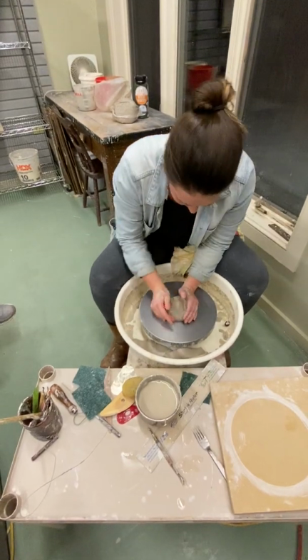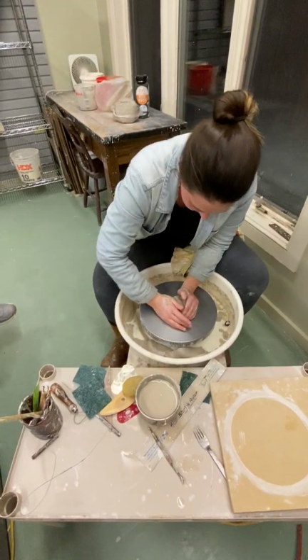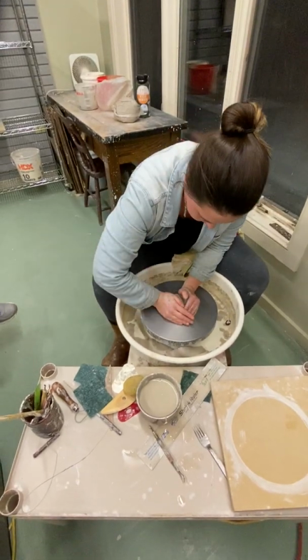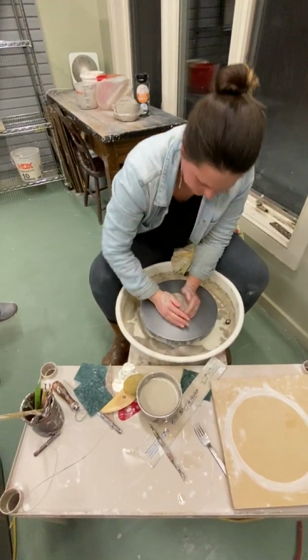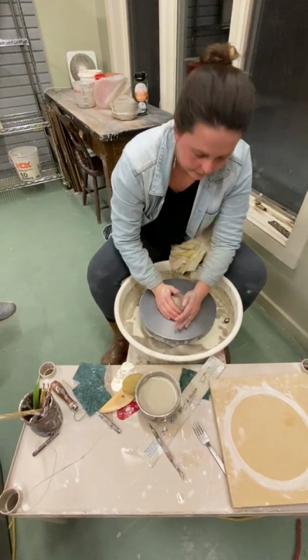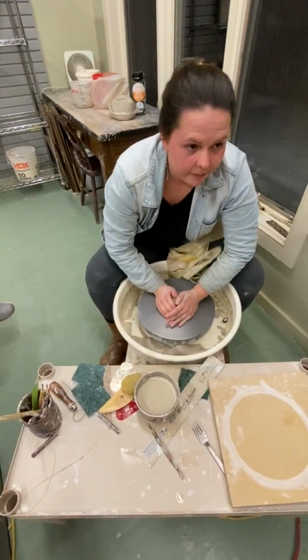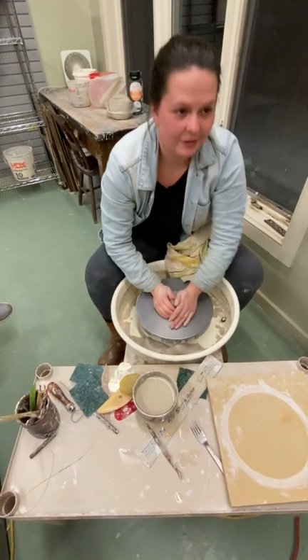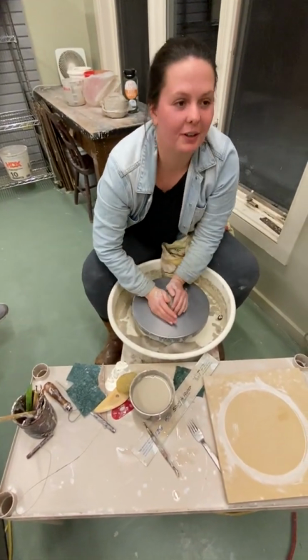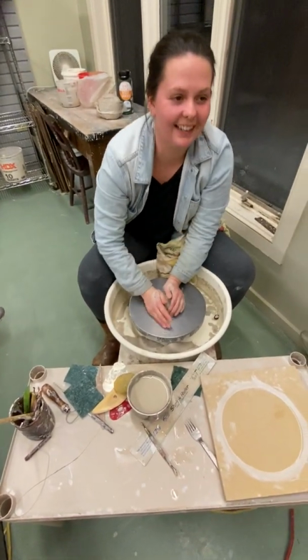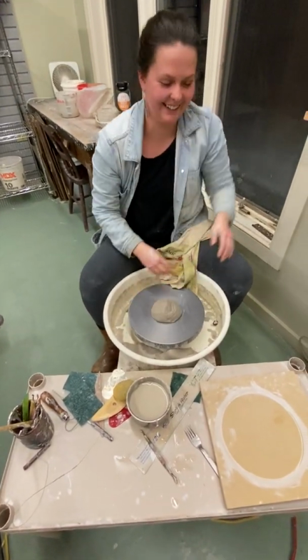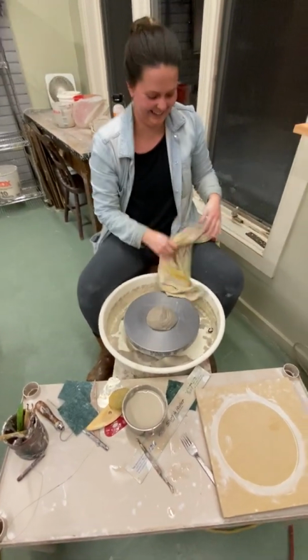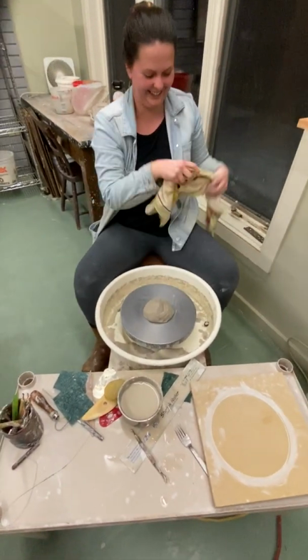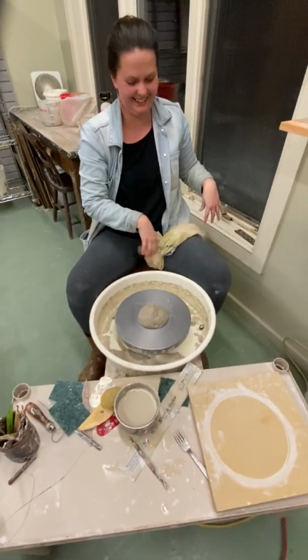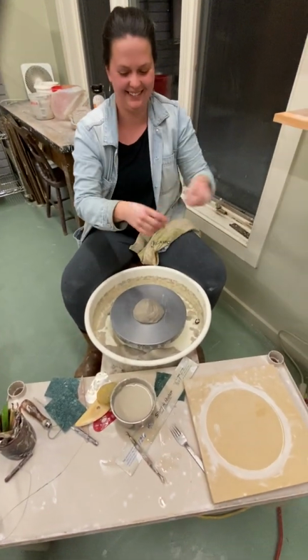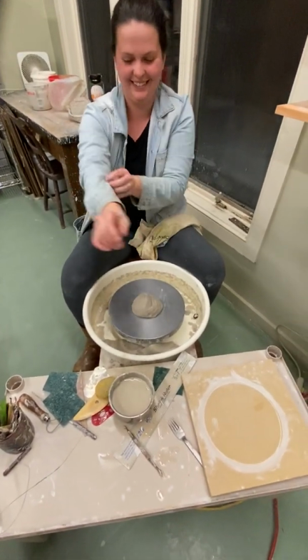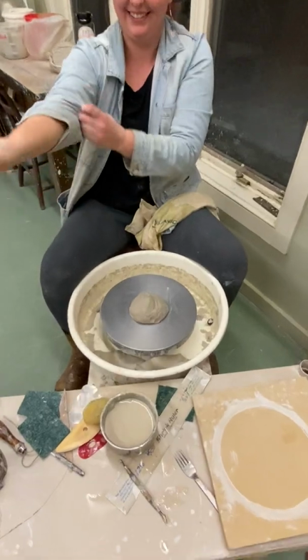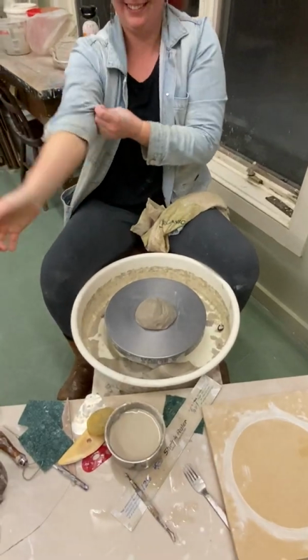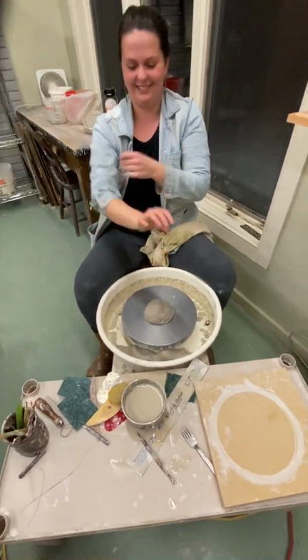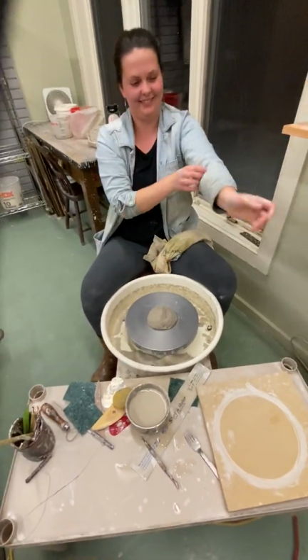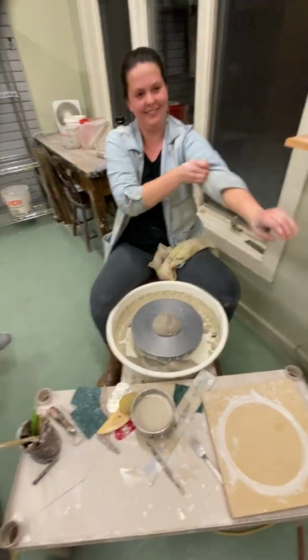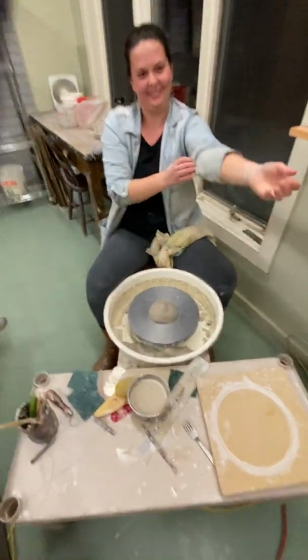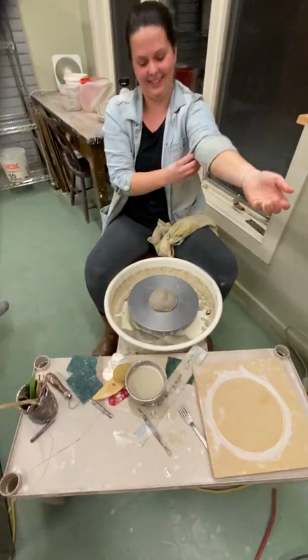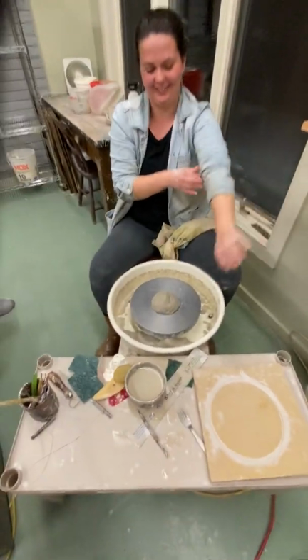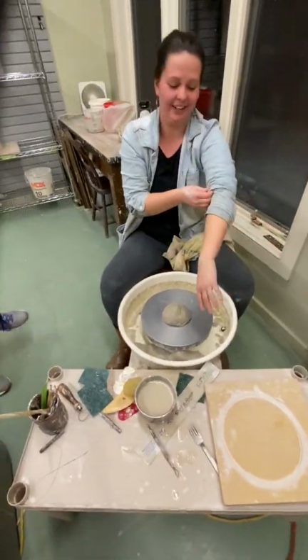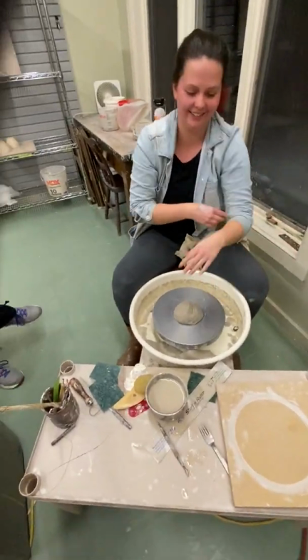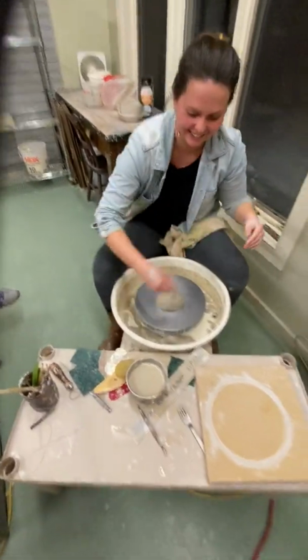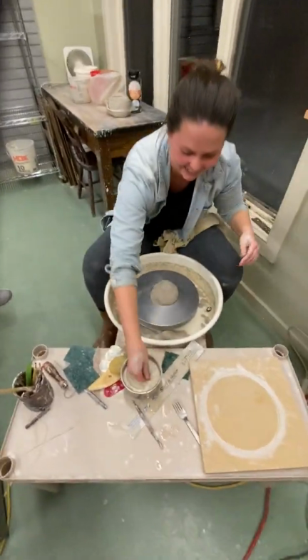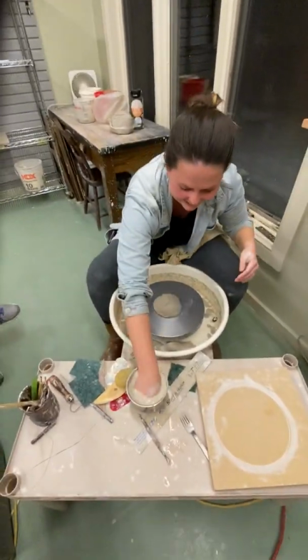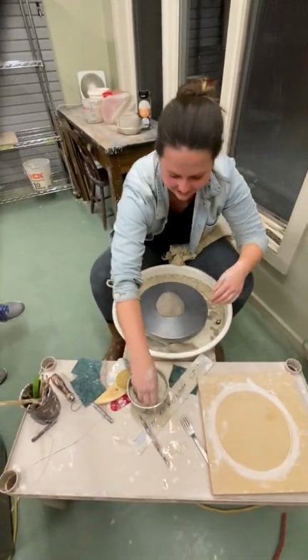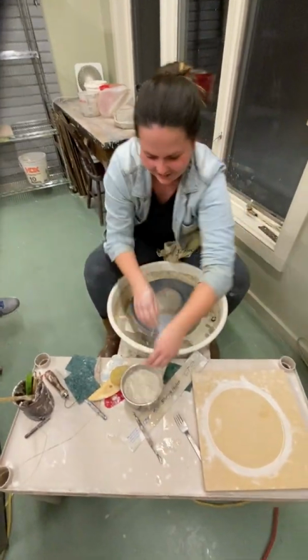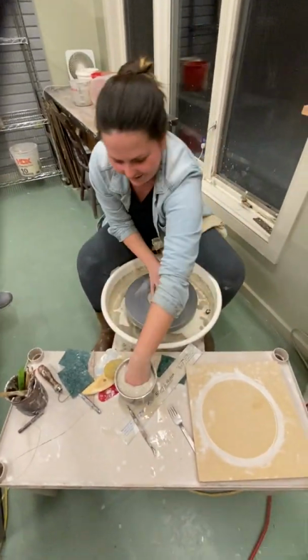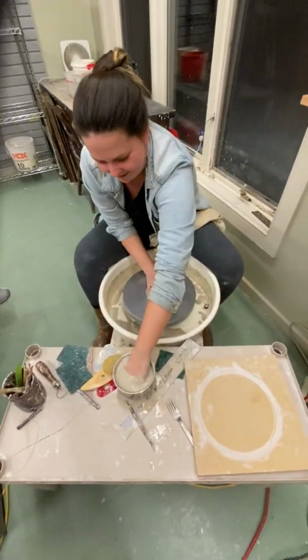Honestly, that's the easiest part right there. I like that part. Throw it down, move it in the middle. I'm good. Done. Got it centered in there.